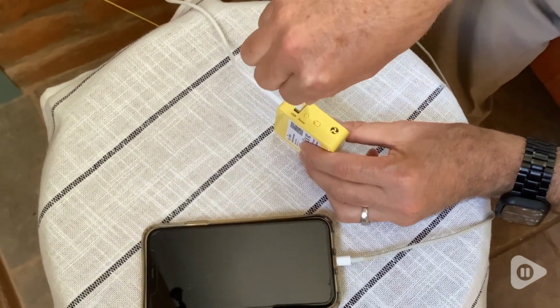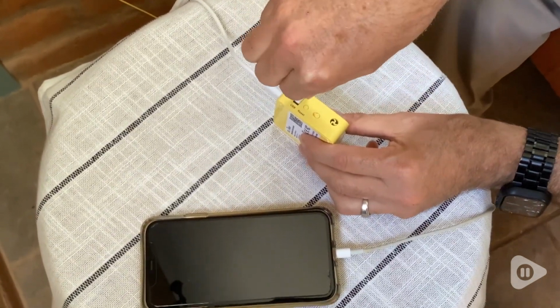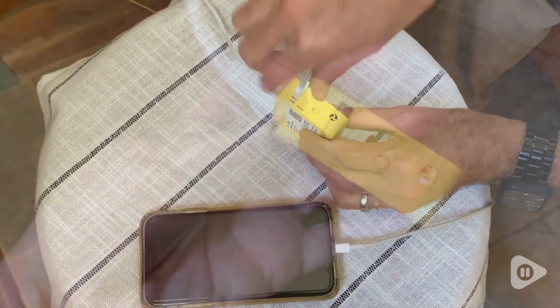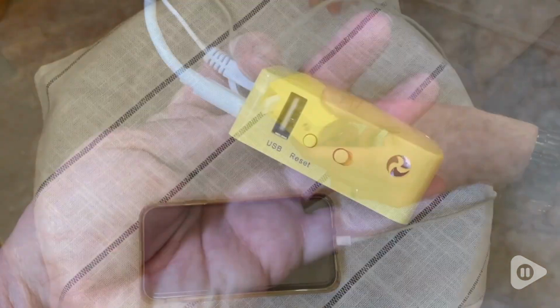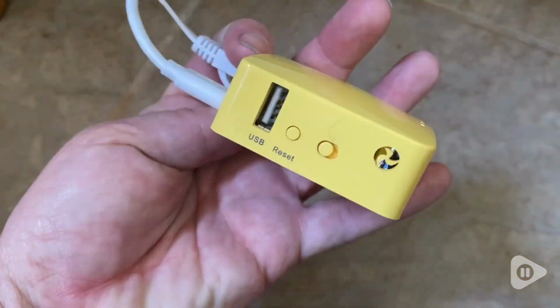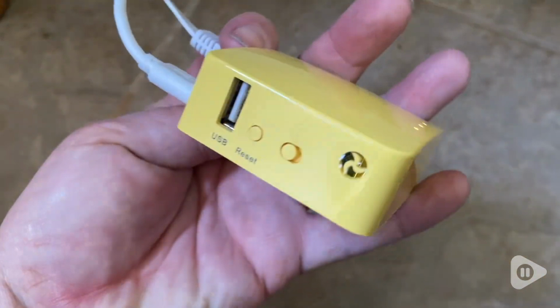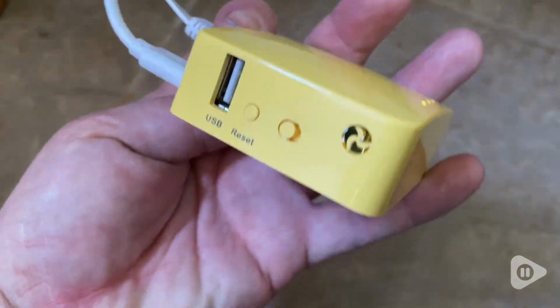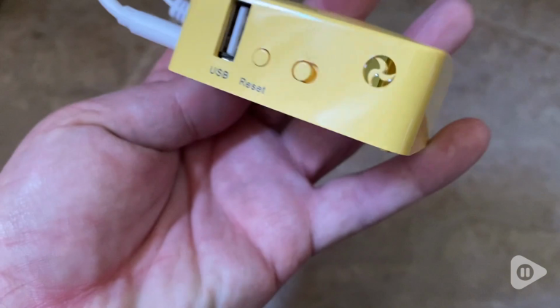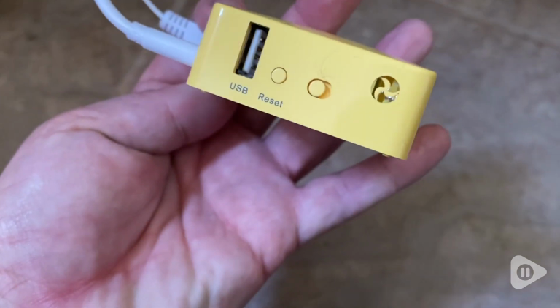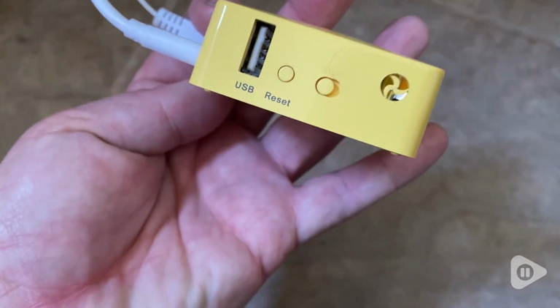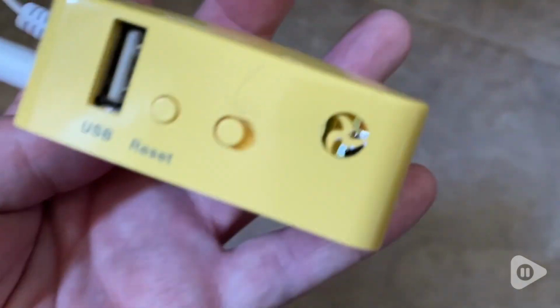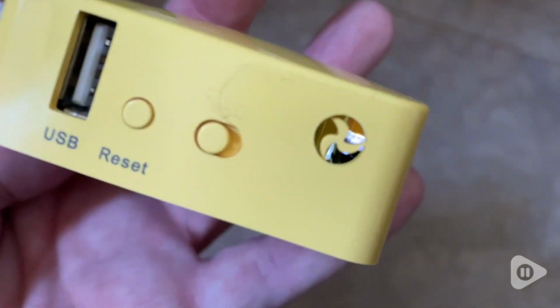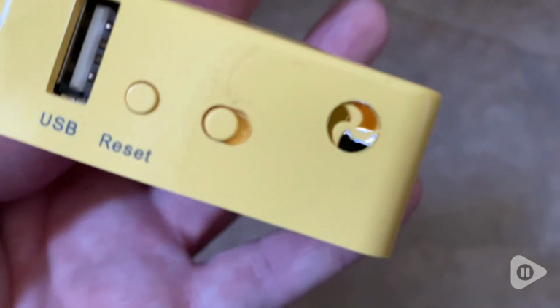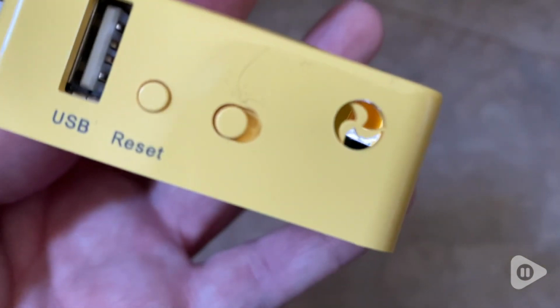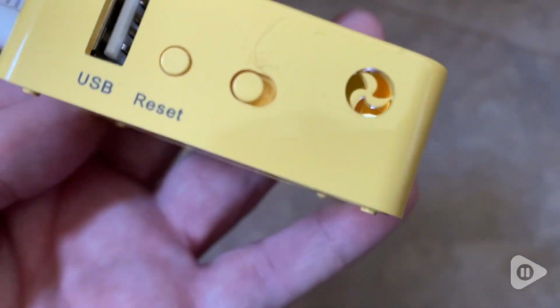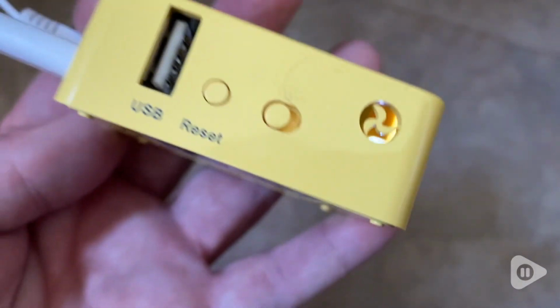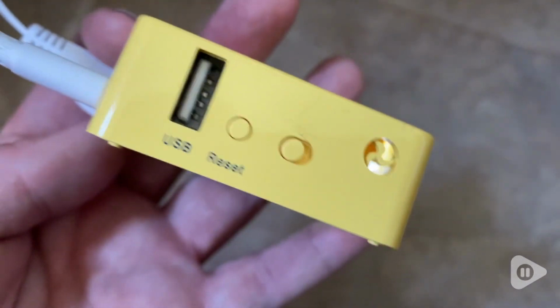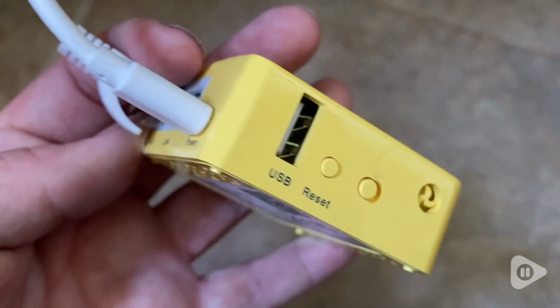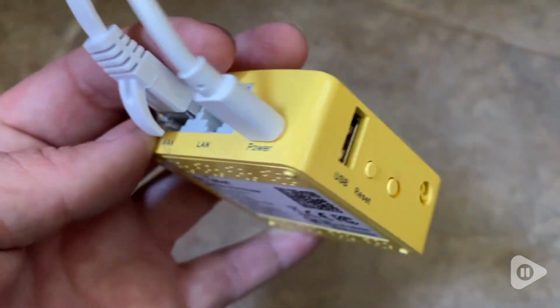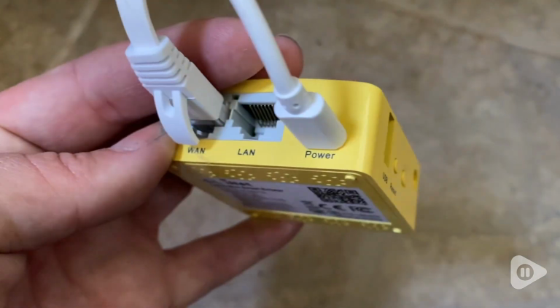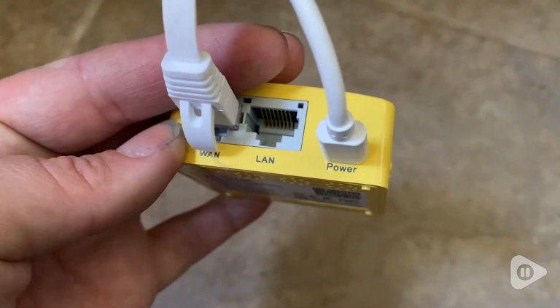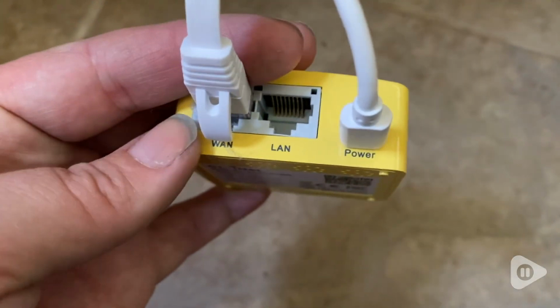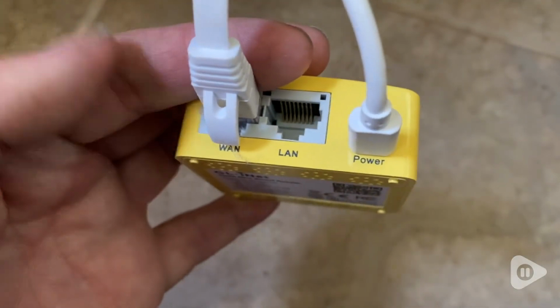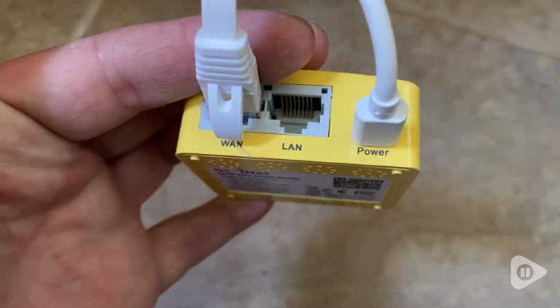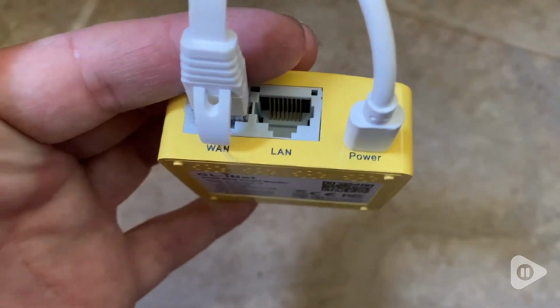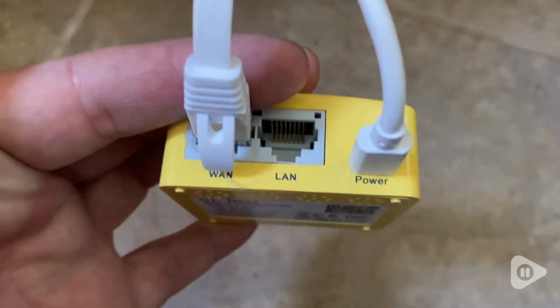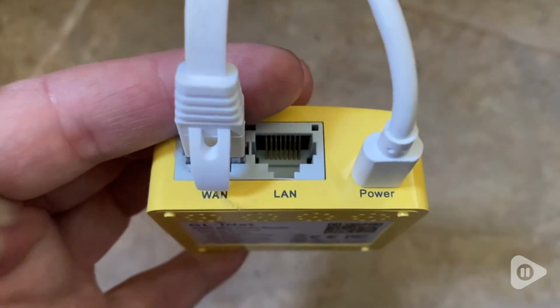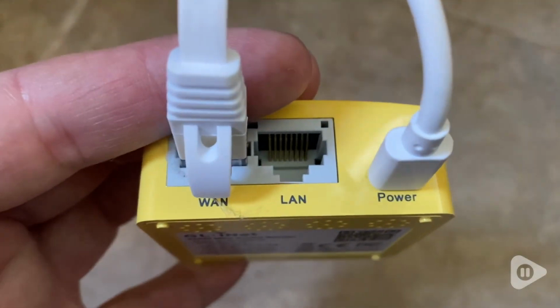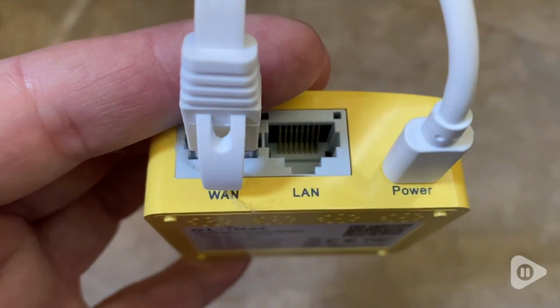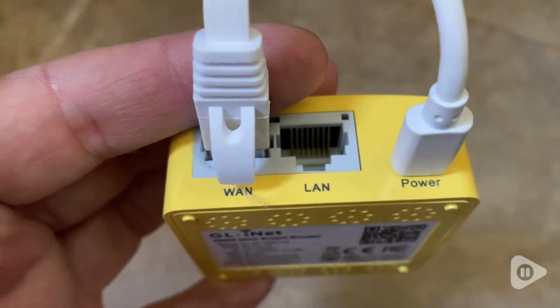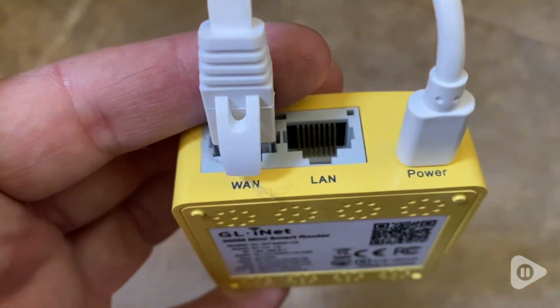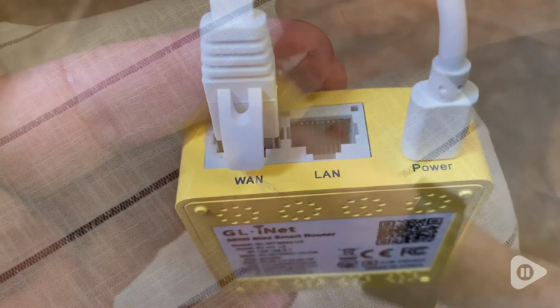It's so useful because there are so many ways to access the internet with this little VPN router. You can use it with an ethernet cable, or use it as a Wi-Fi repeater.